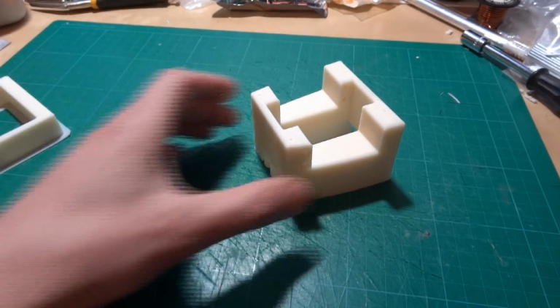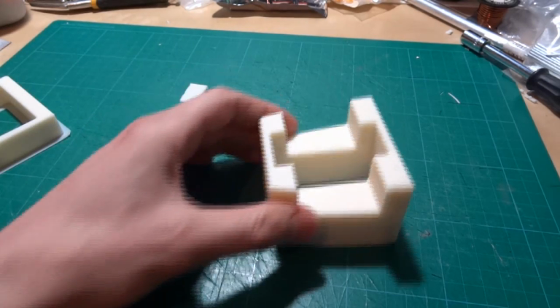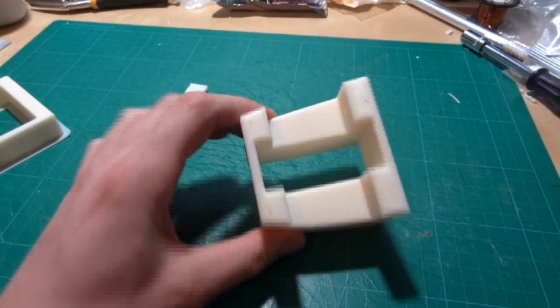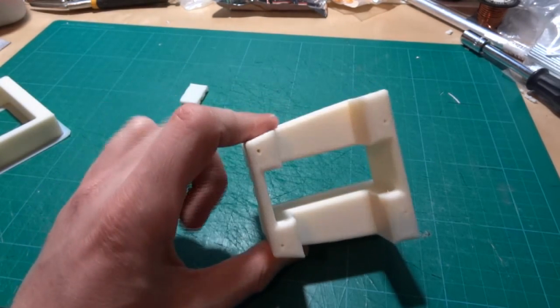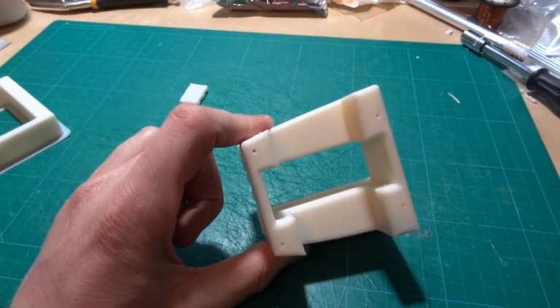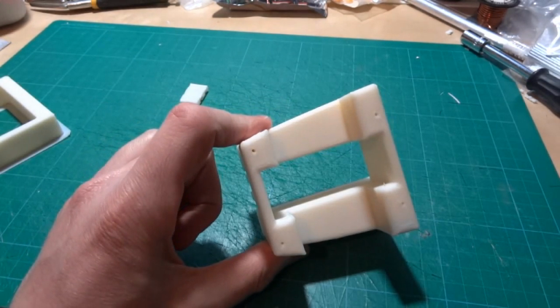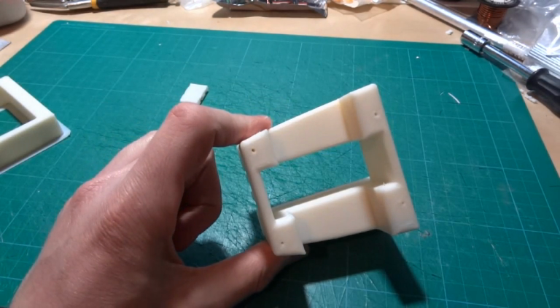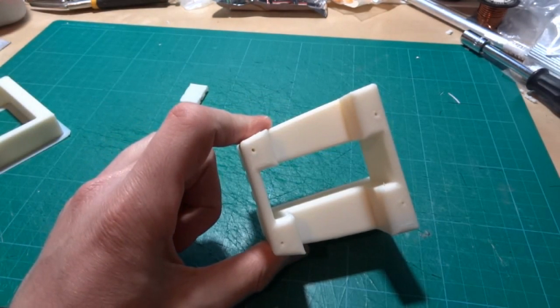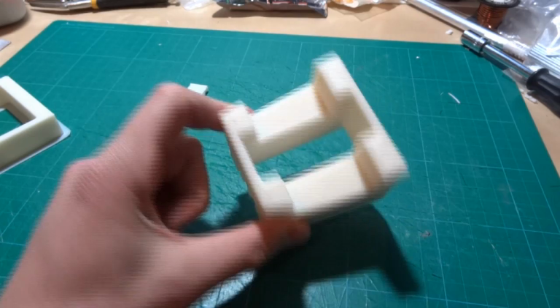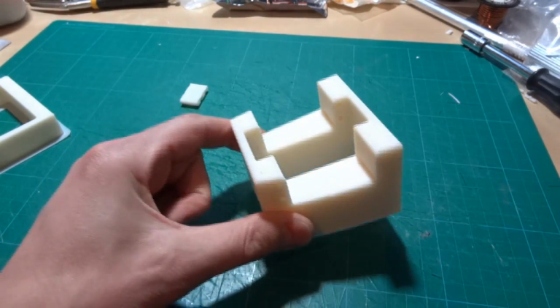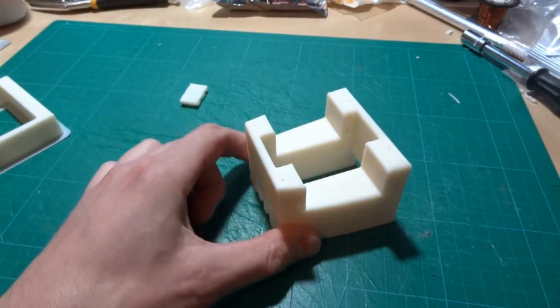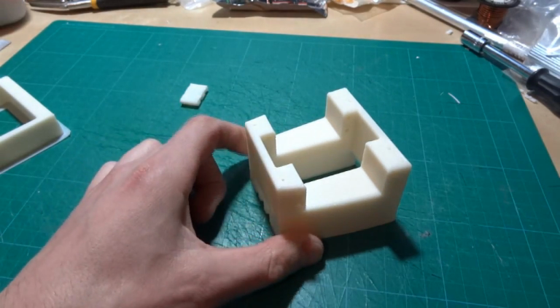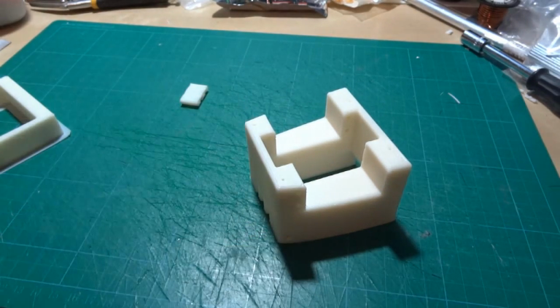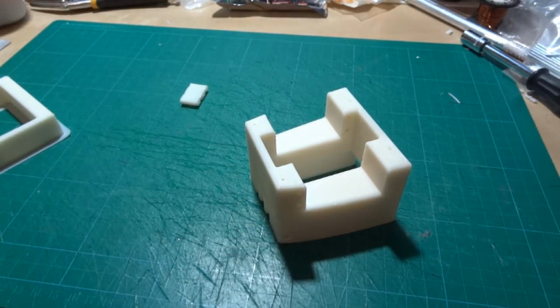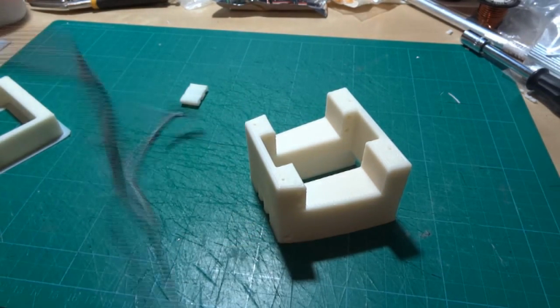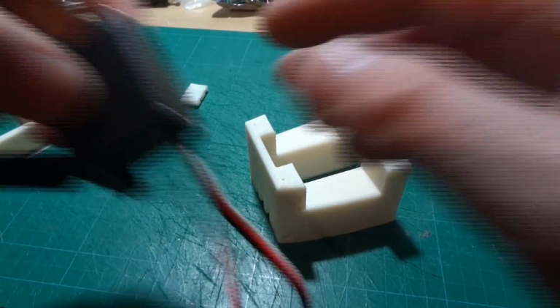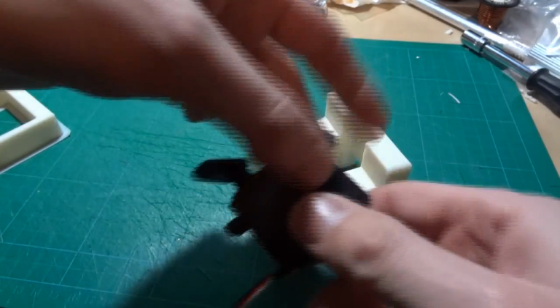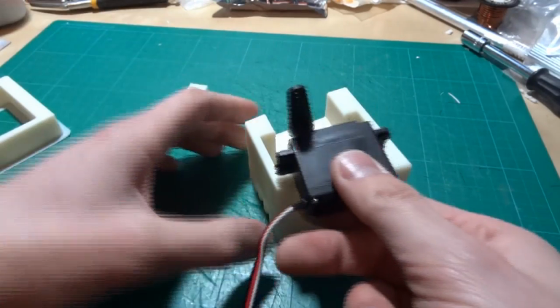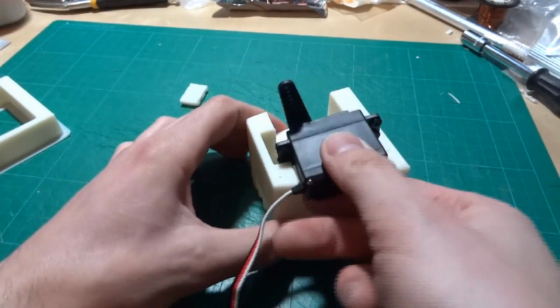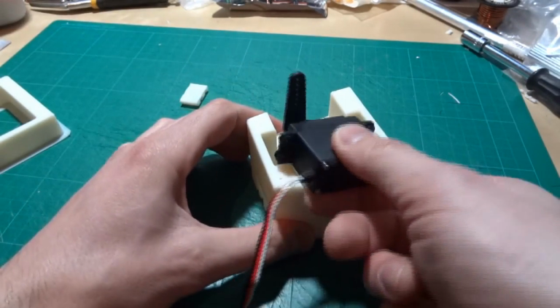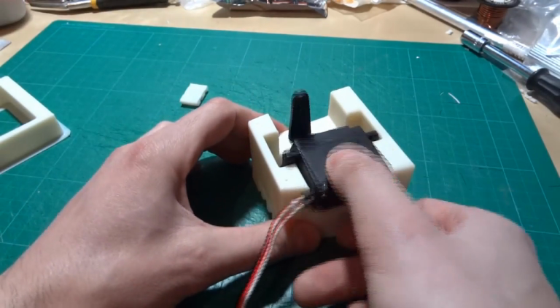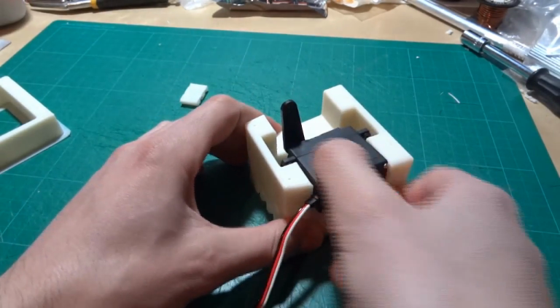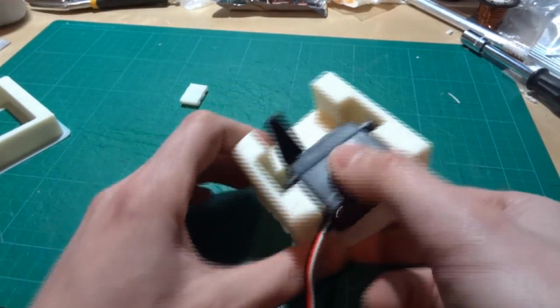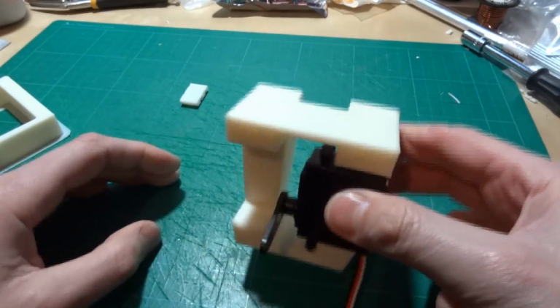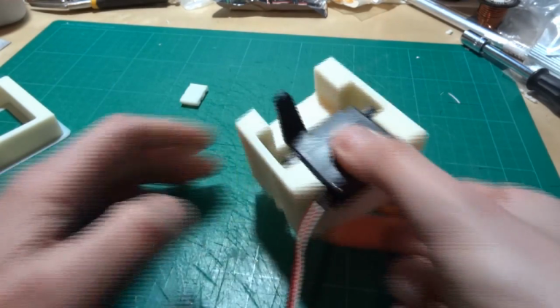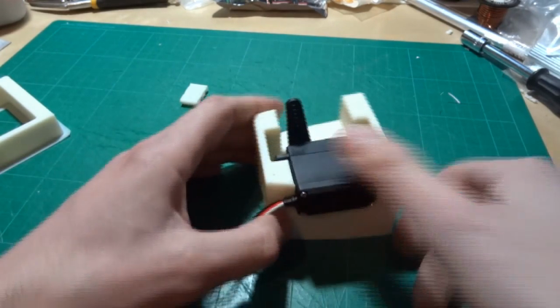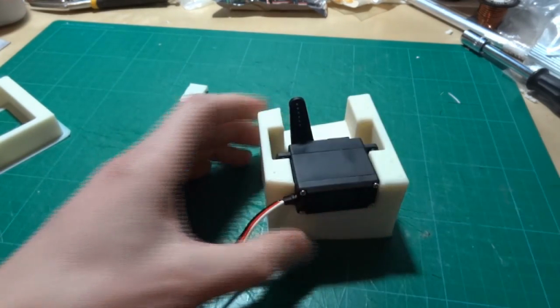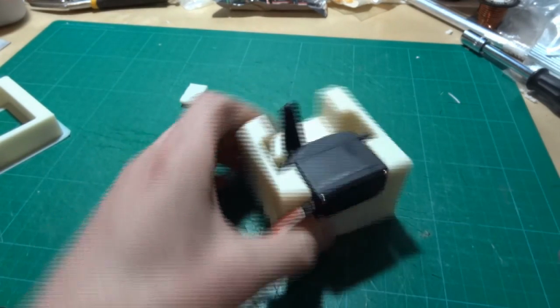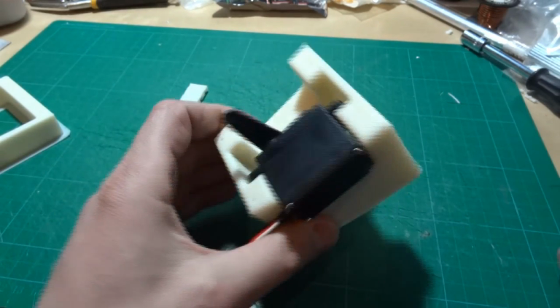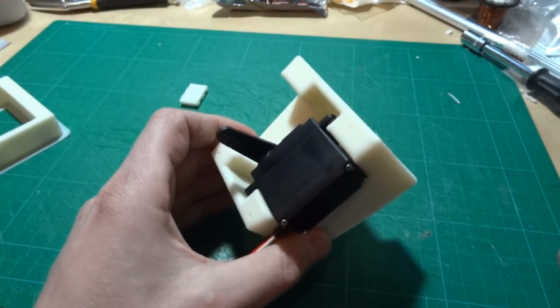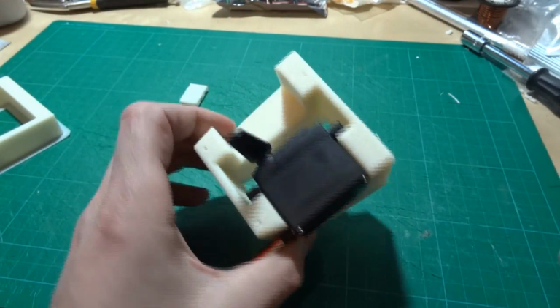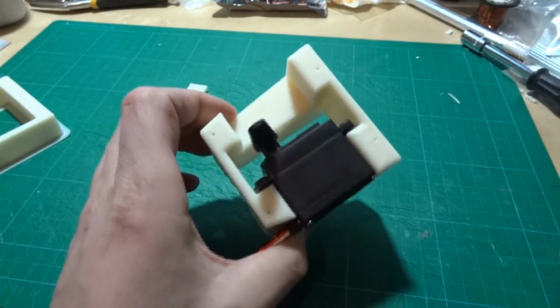This part is the bracket that holds the servo, which will go in there like so. And that is basically going to make up the calf muscle.